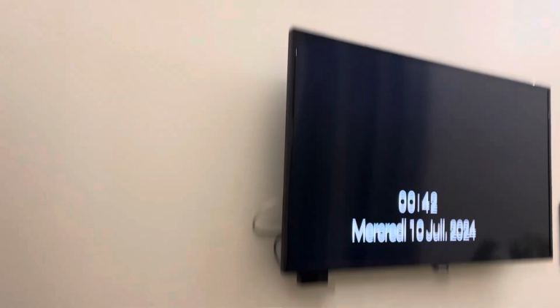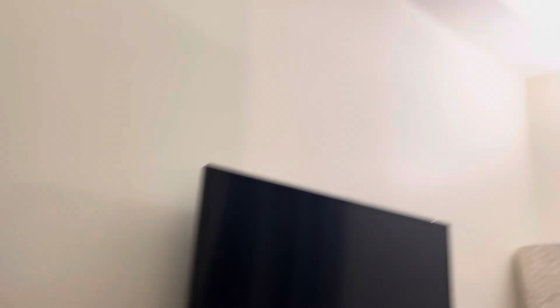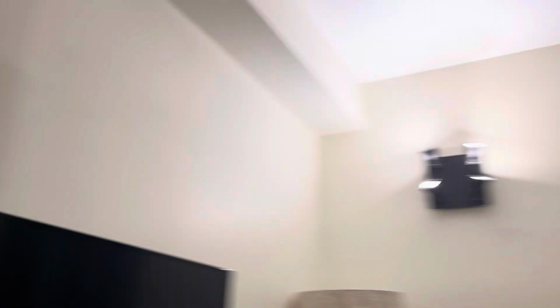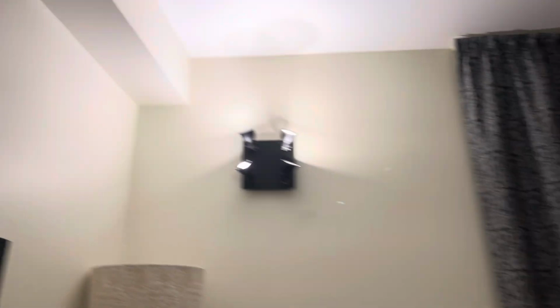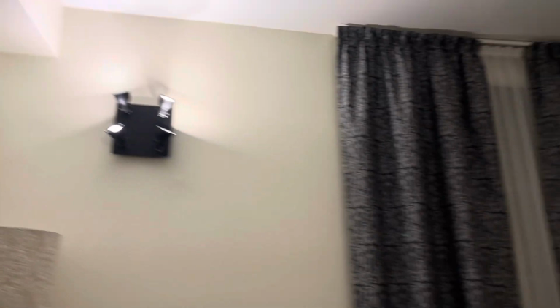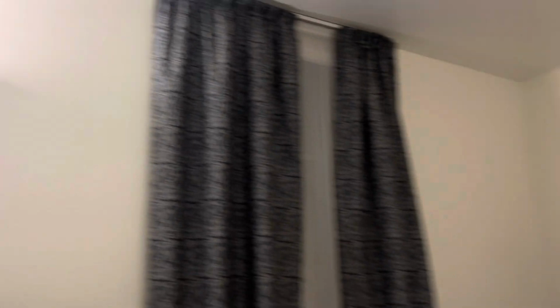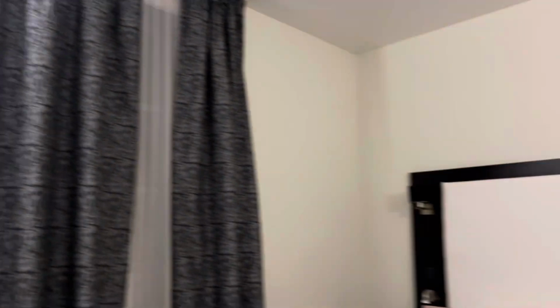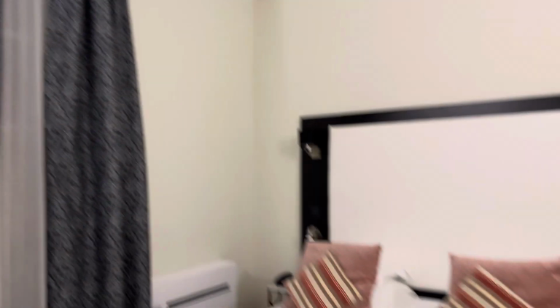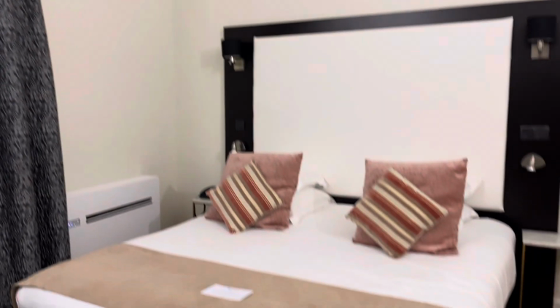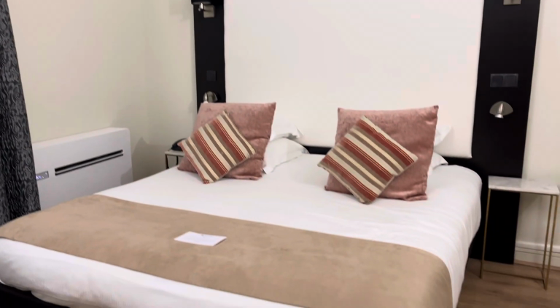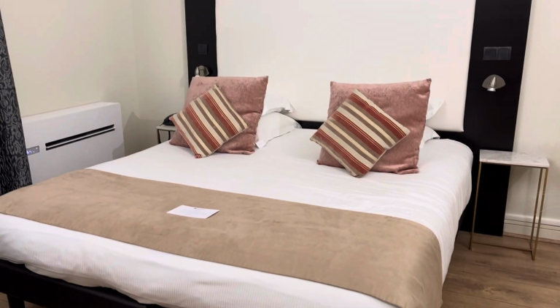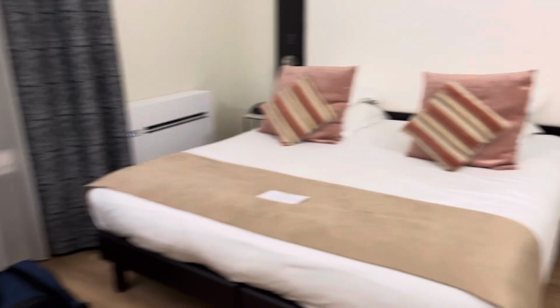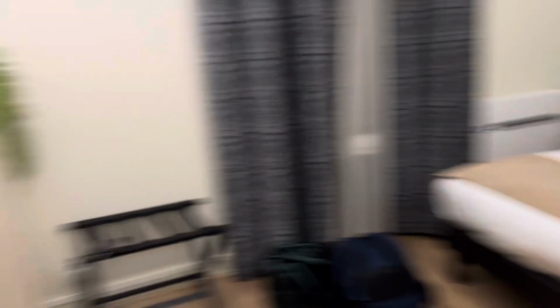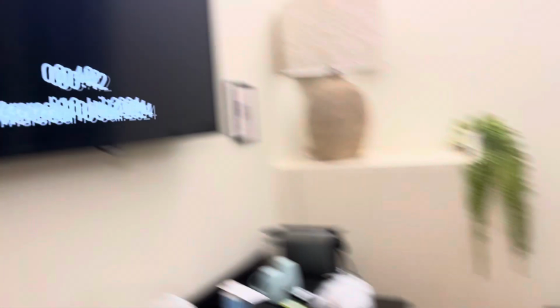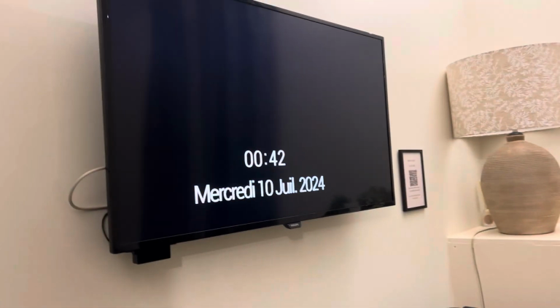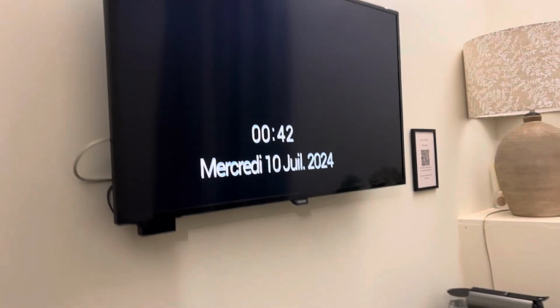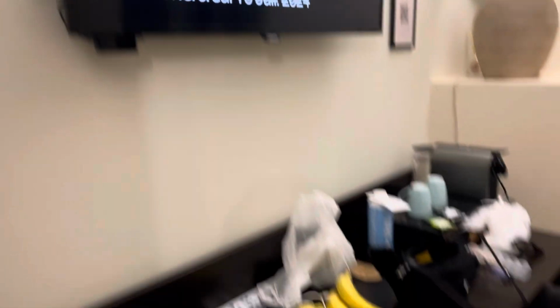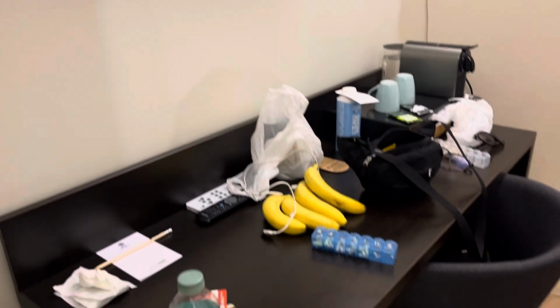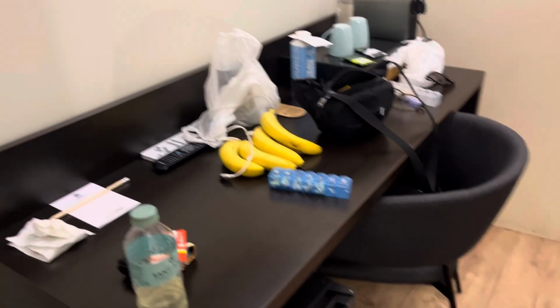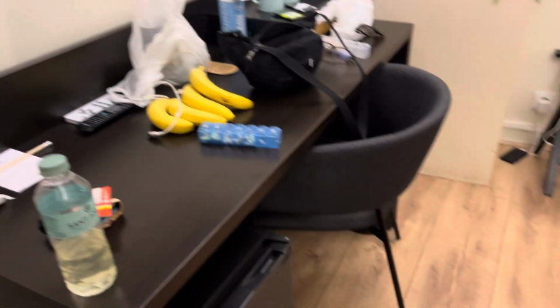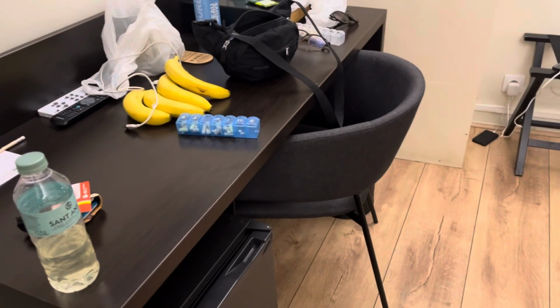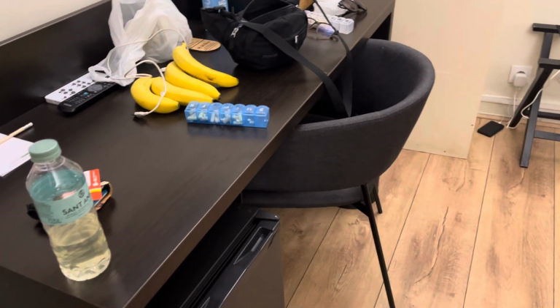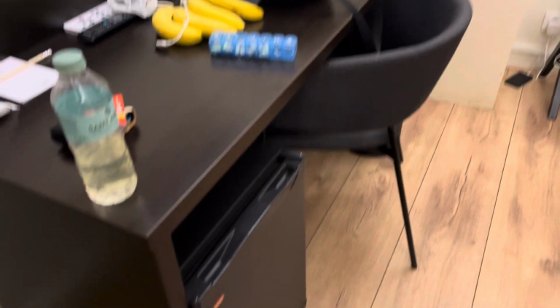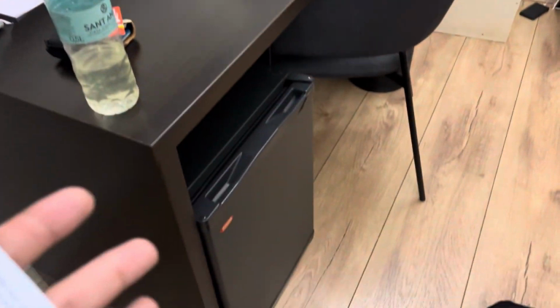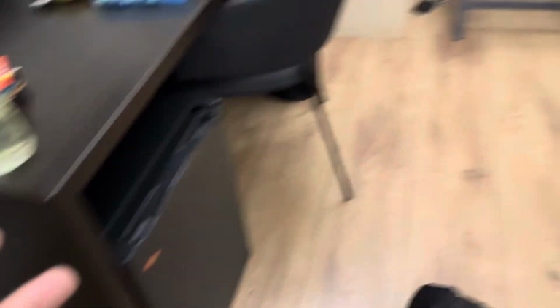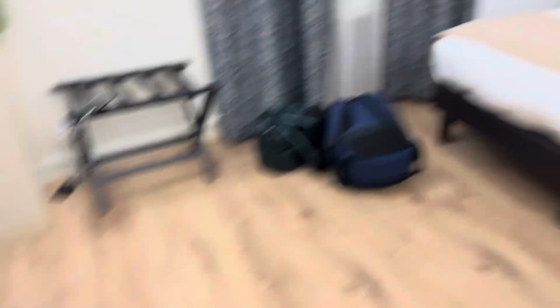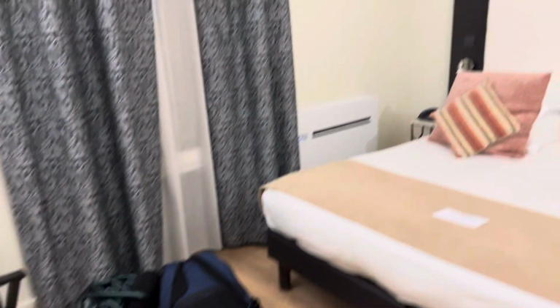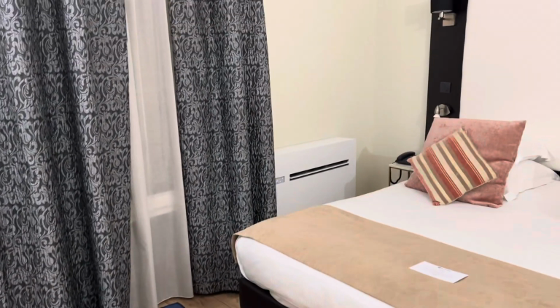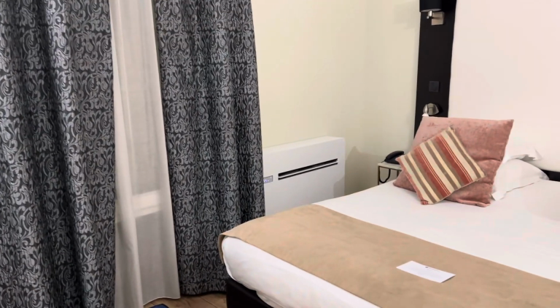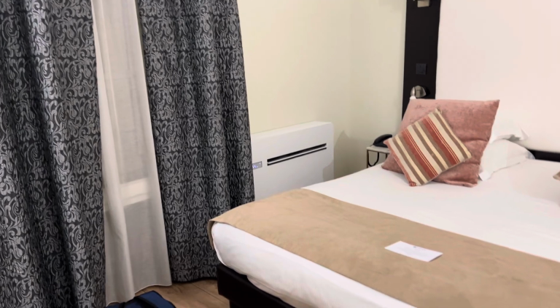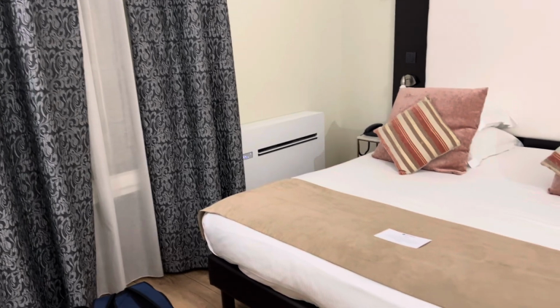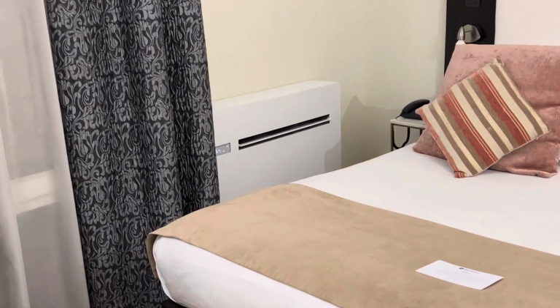But yeah, there's plaster walls, modern bed, flat screen TV, wooden desk, mini fridge, and a nice little AC unit over there.